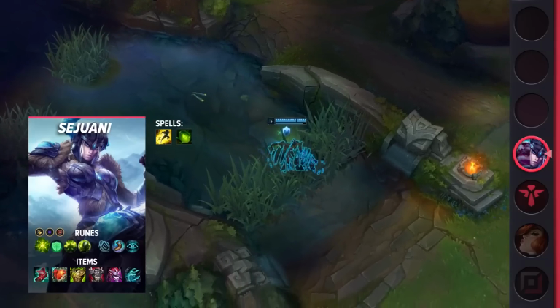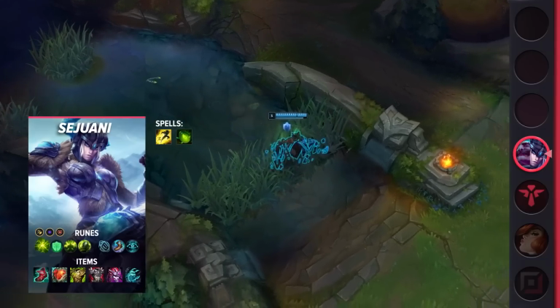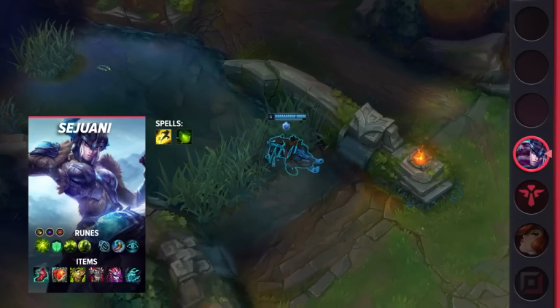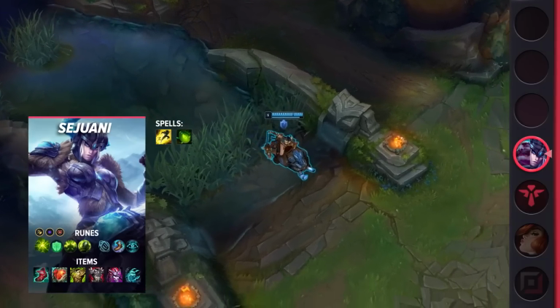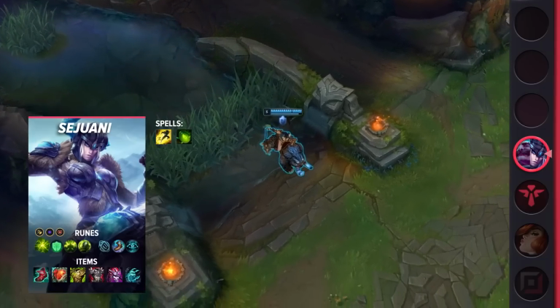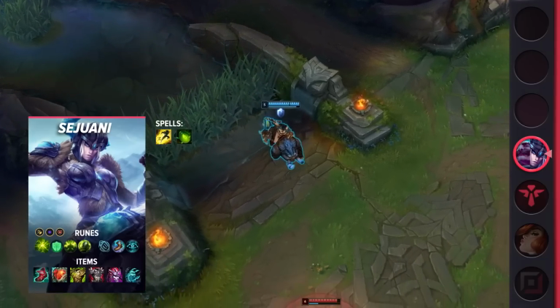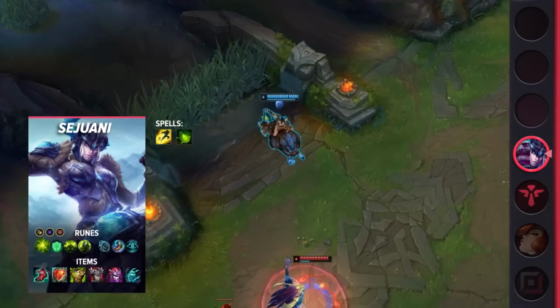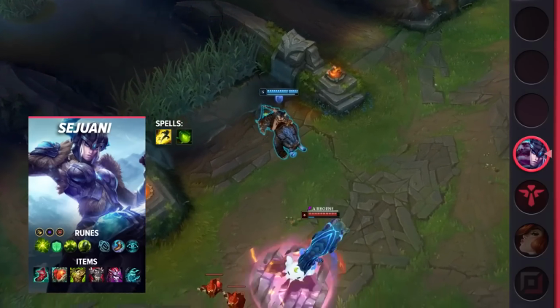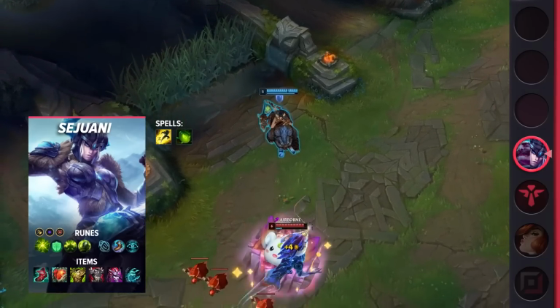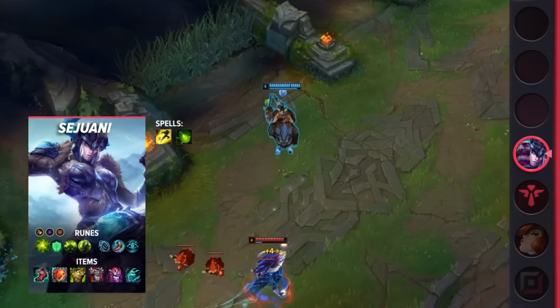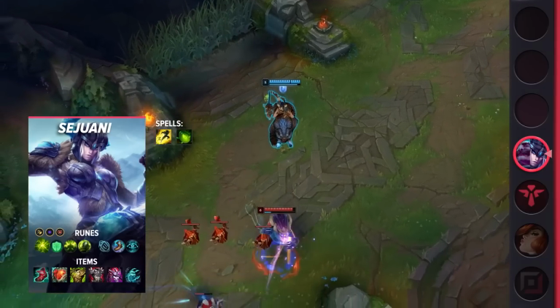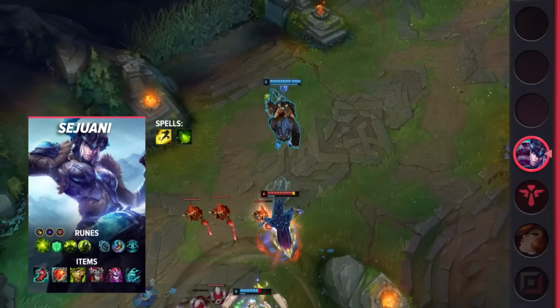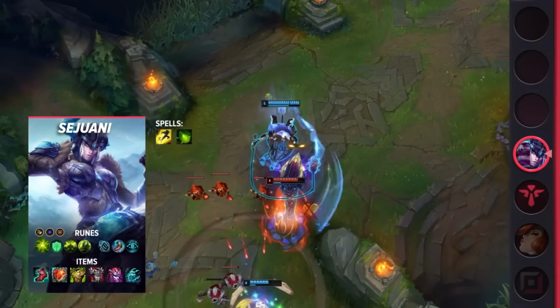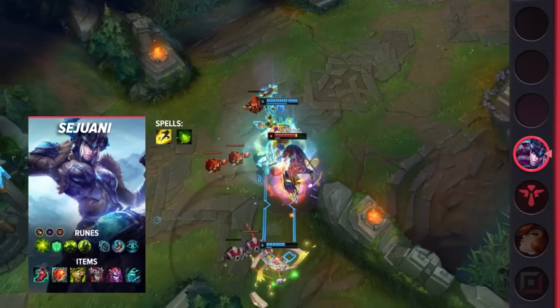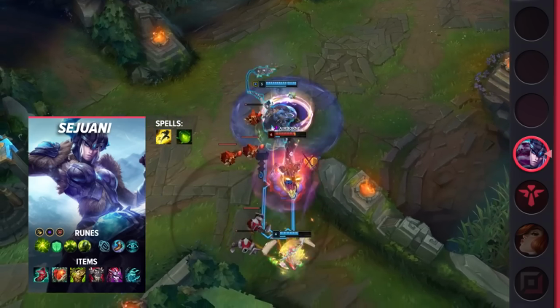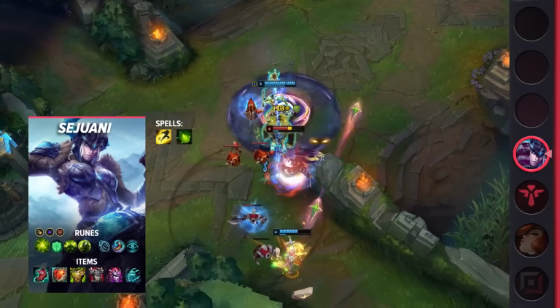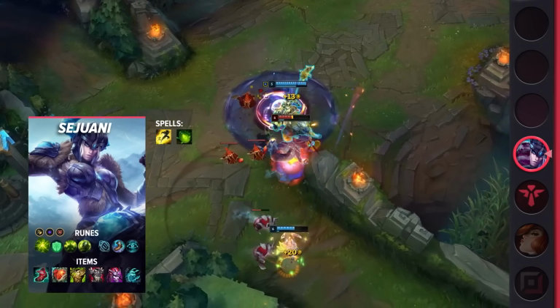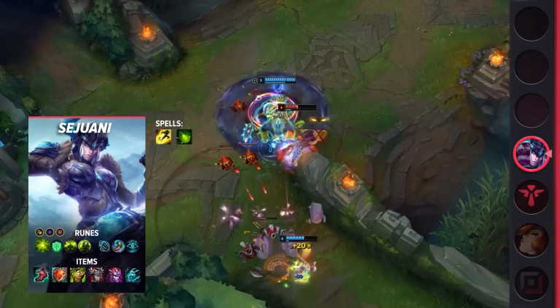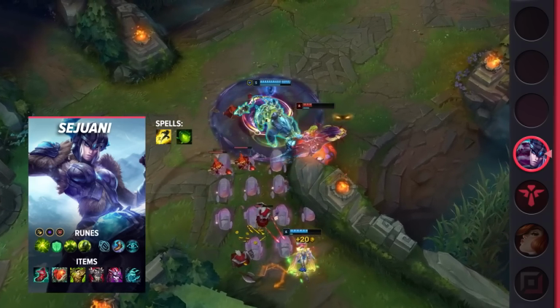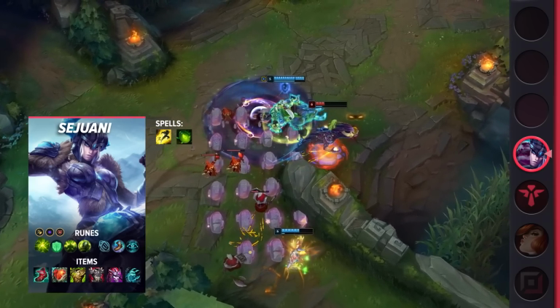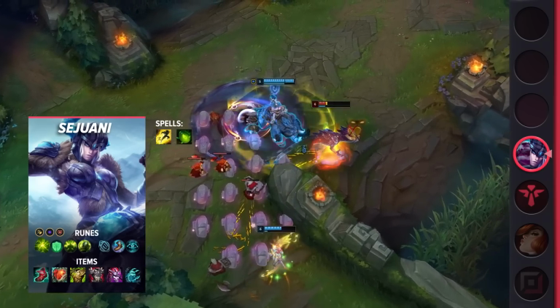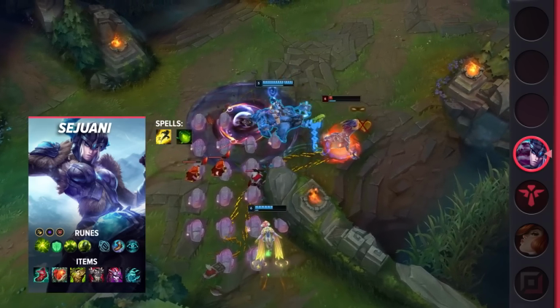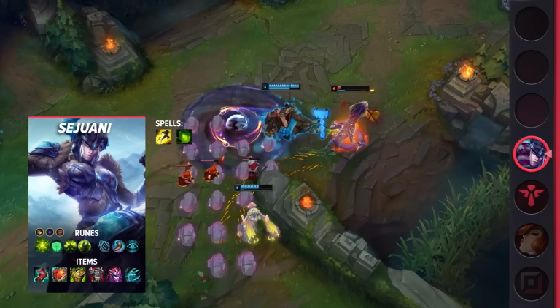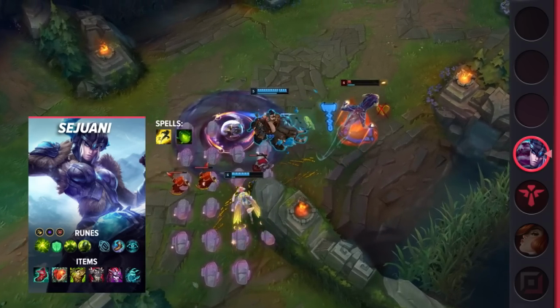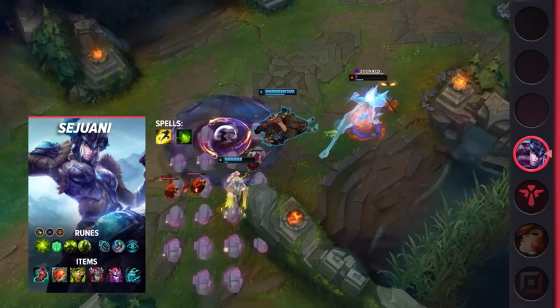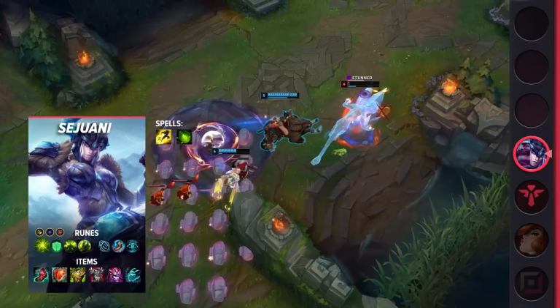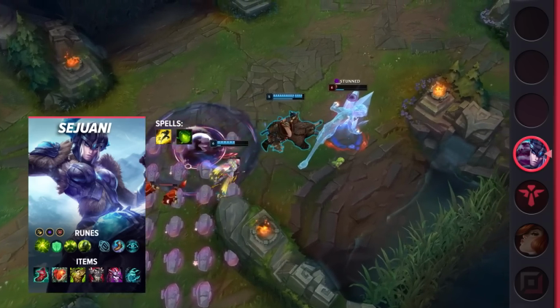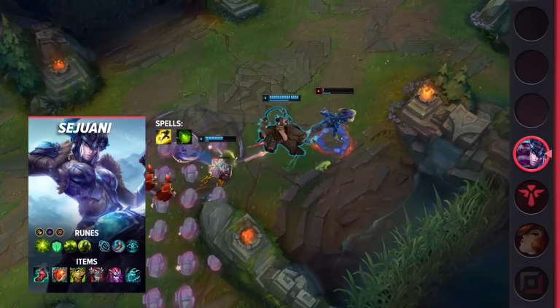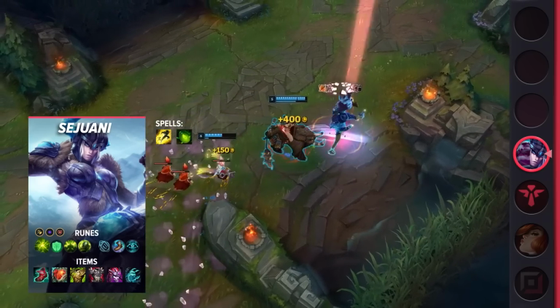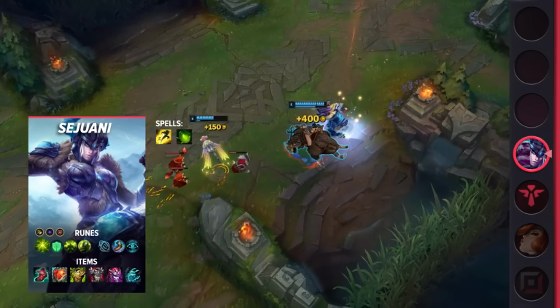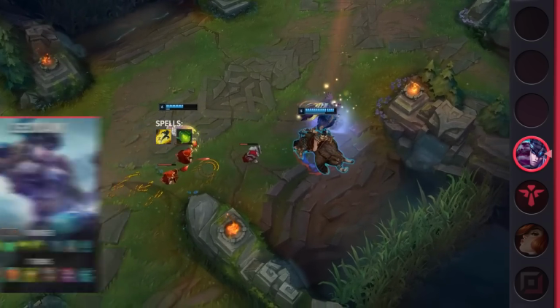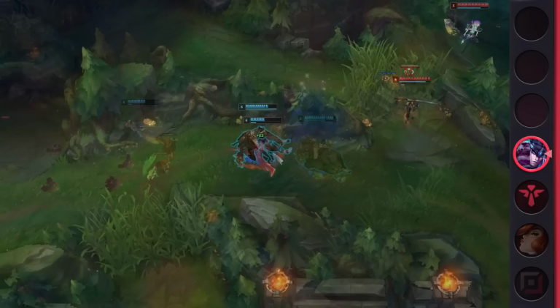Finally, your items are going to consist of Lucidity Boots, Heartsteel, Warmog's Armor, Thornmail, Demonic Embrace, and Anathema's Chains.